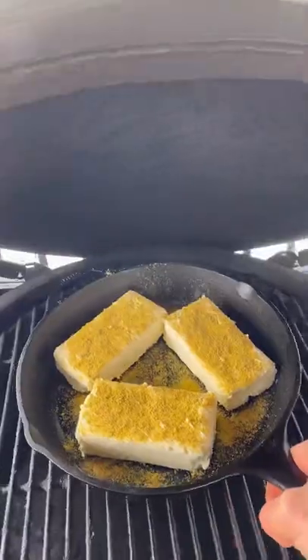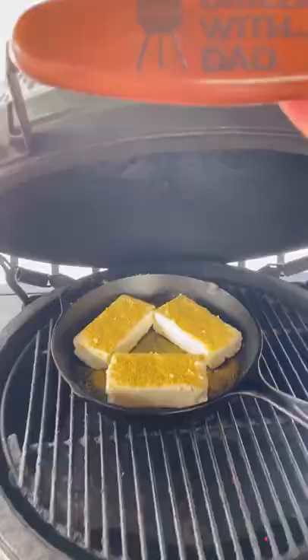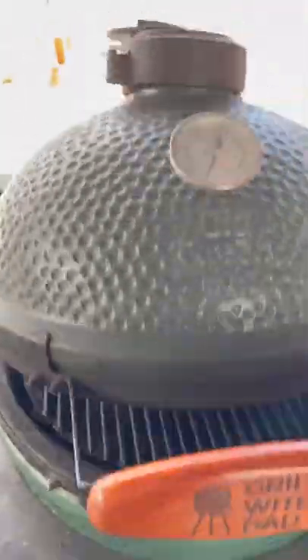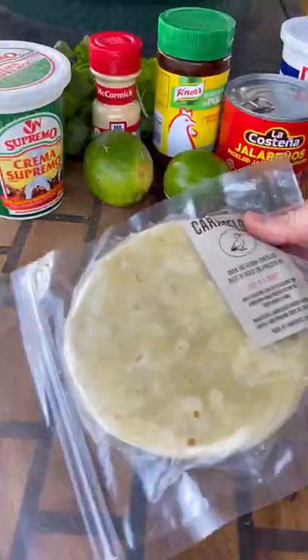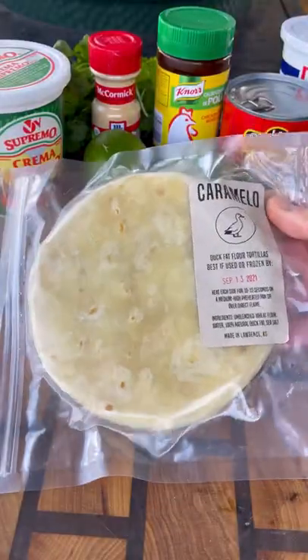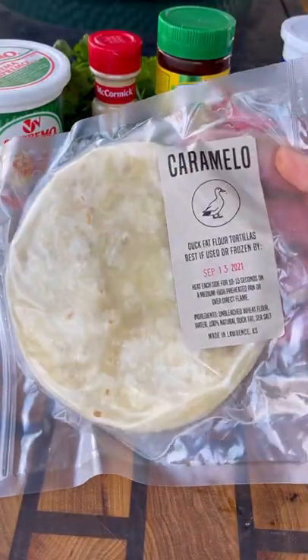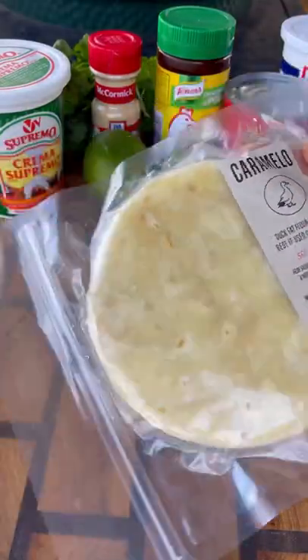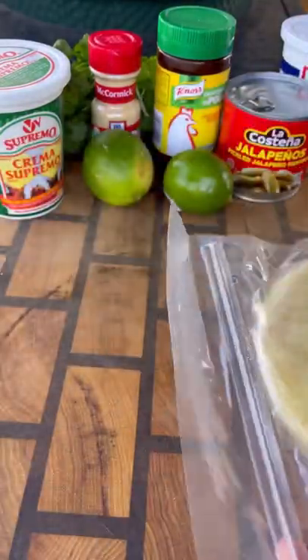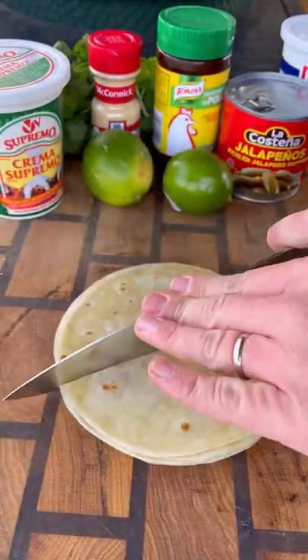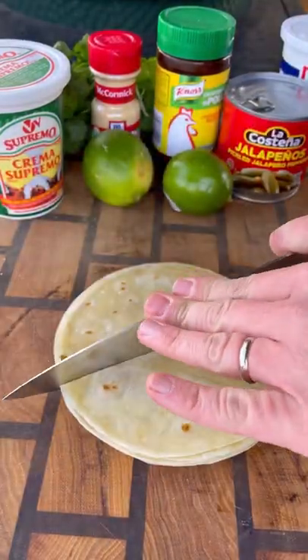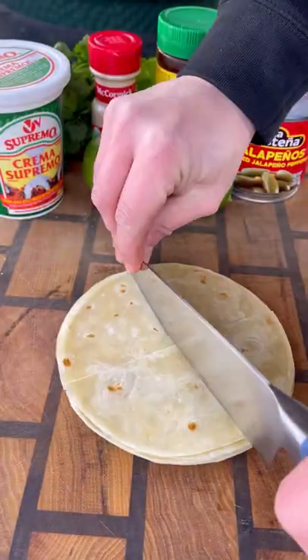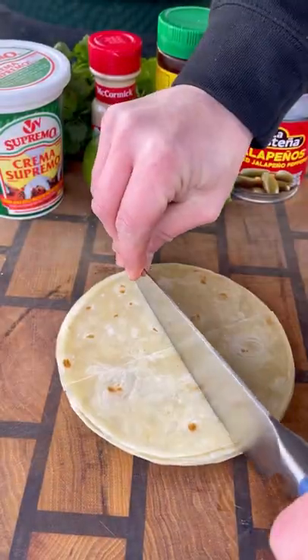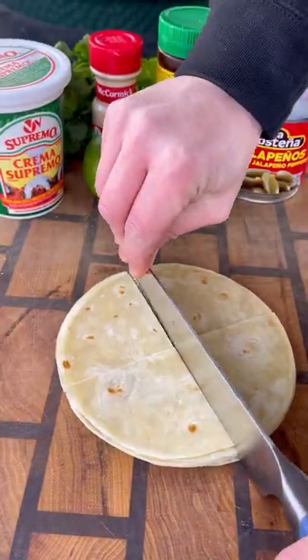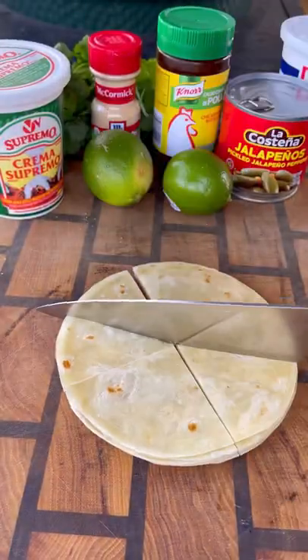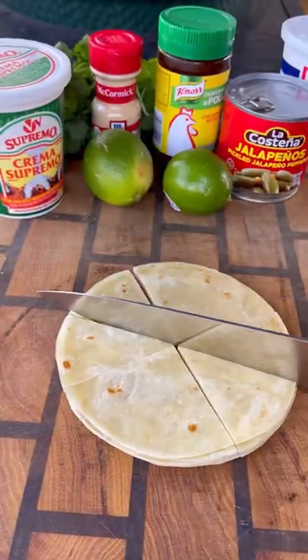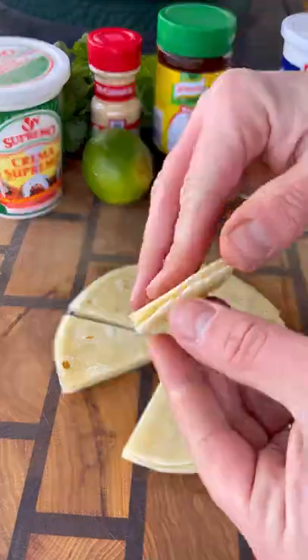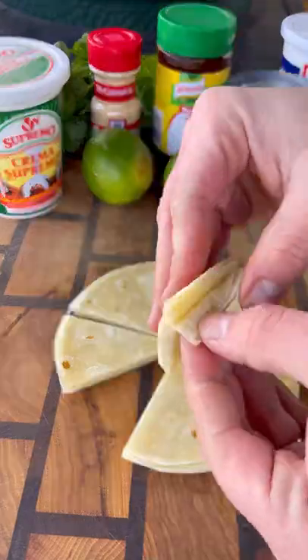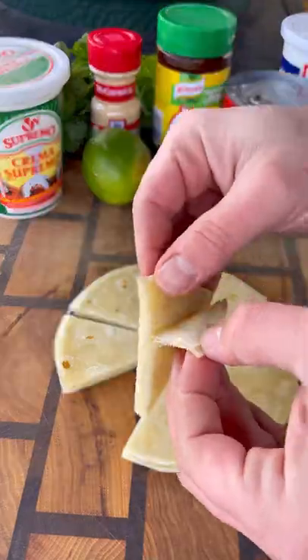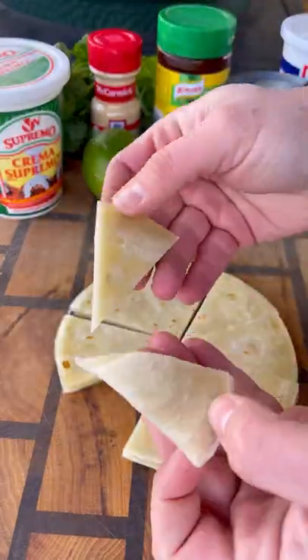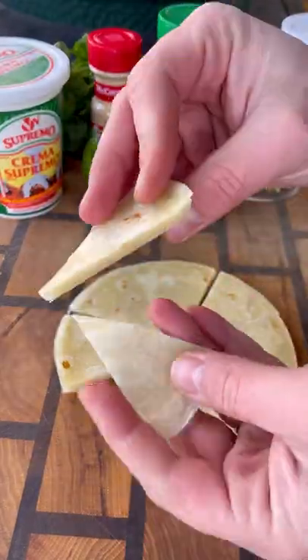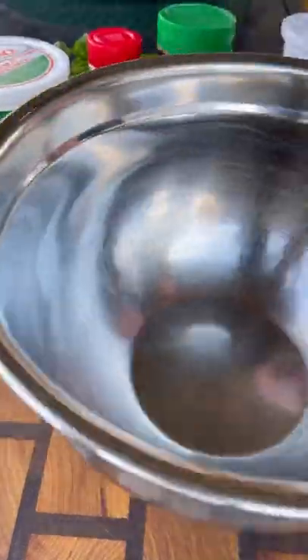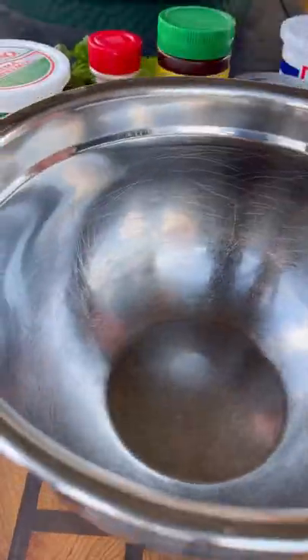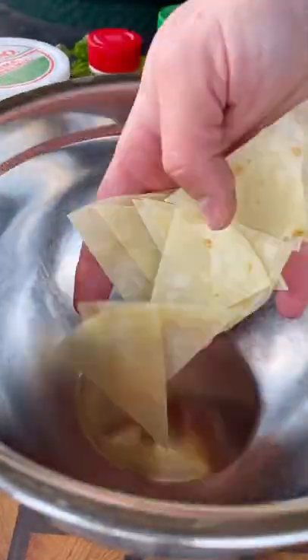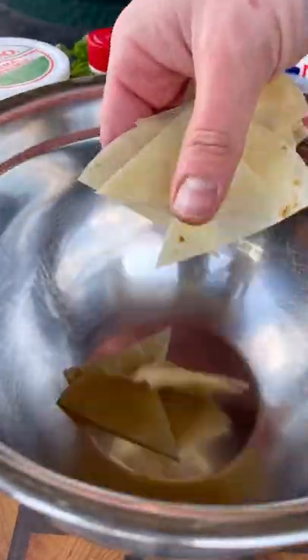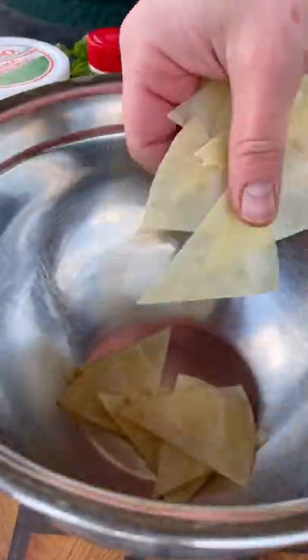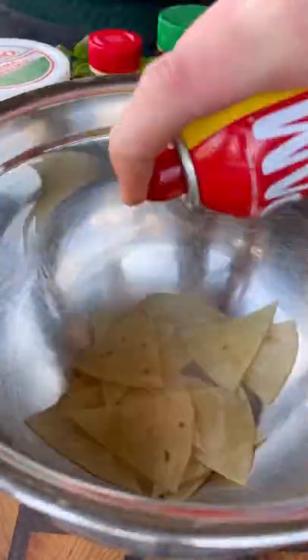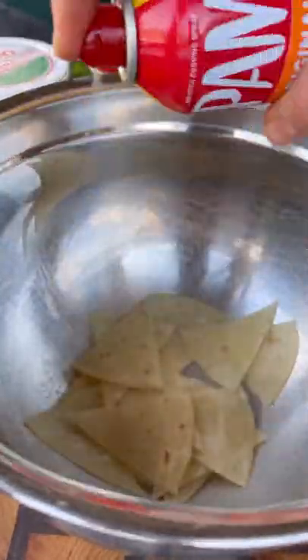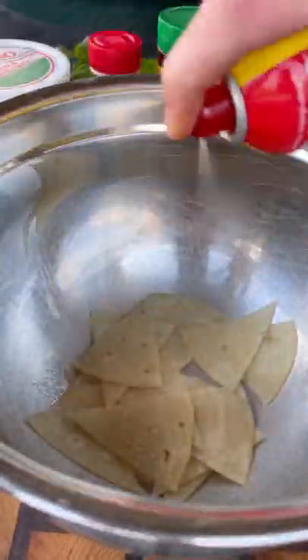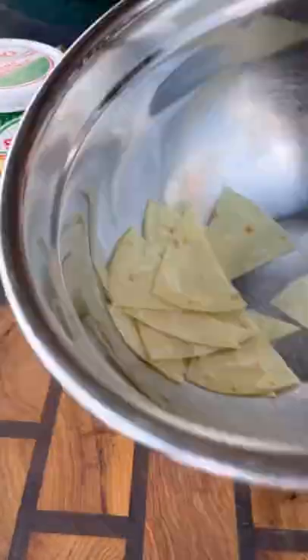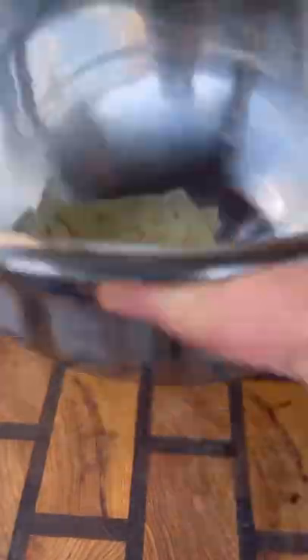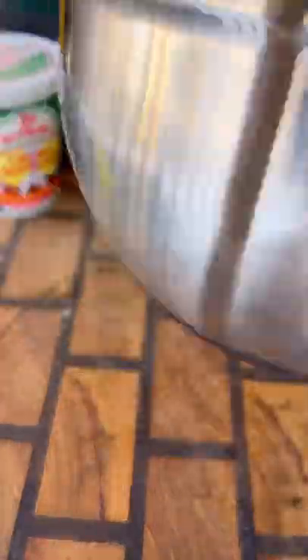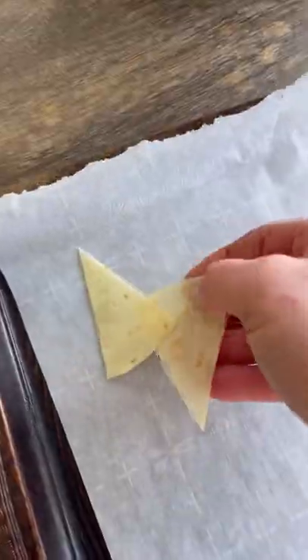These go on the Big Green Egg, indirect at 250 degrees. While those are on, I'm gonna make my chips — caramel tortillas get cut up, tossed with some cooking spray, and put out on a parchment paper lined baking sheet.